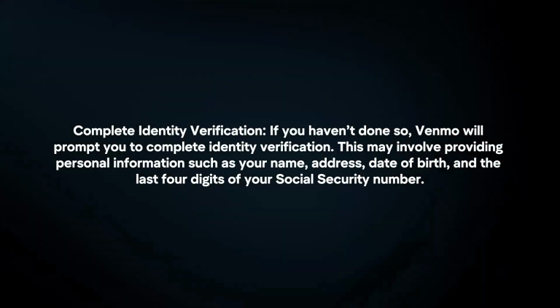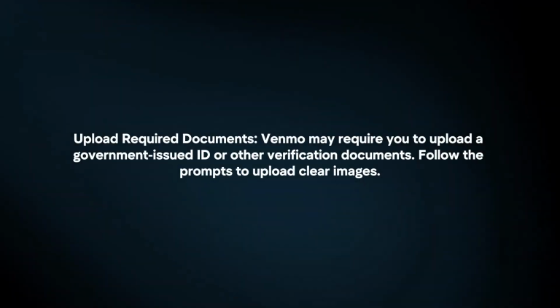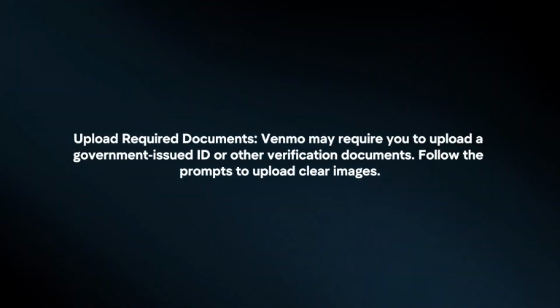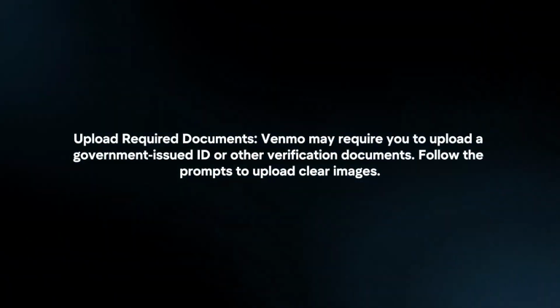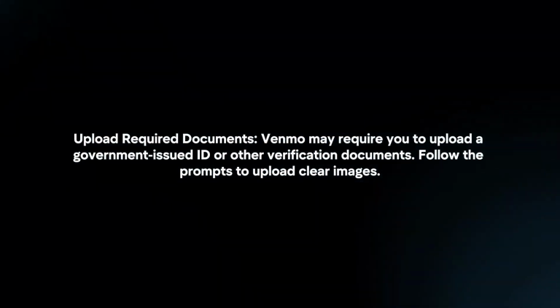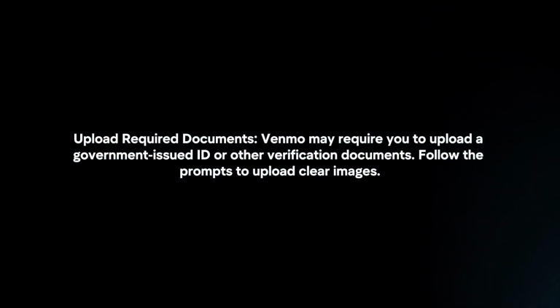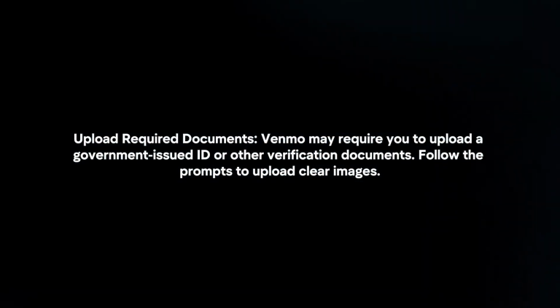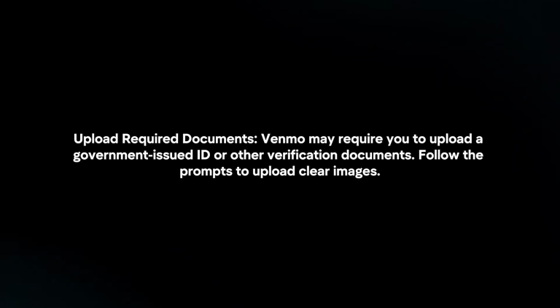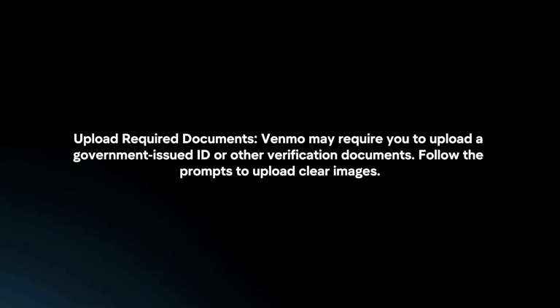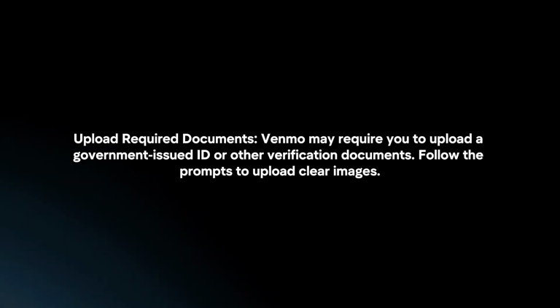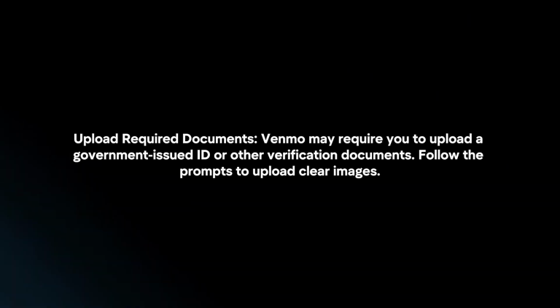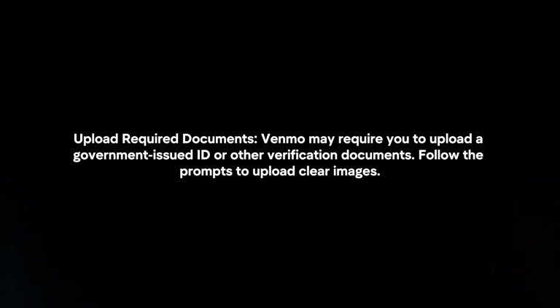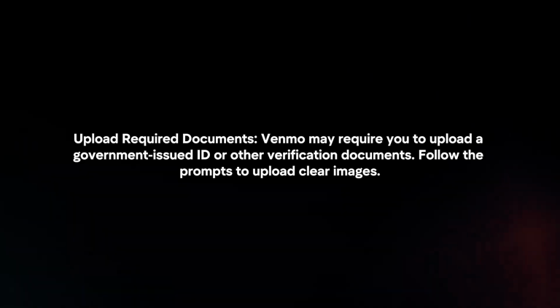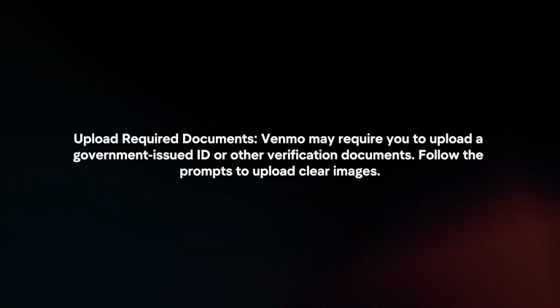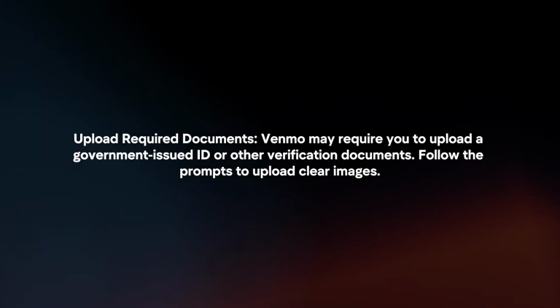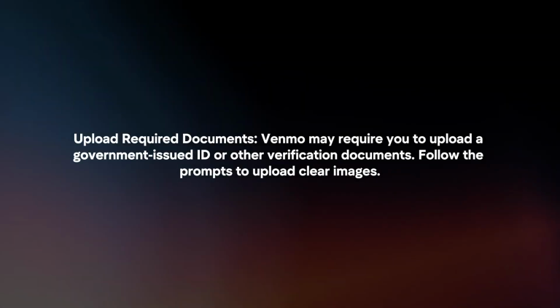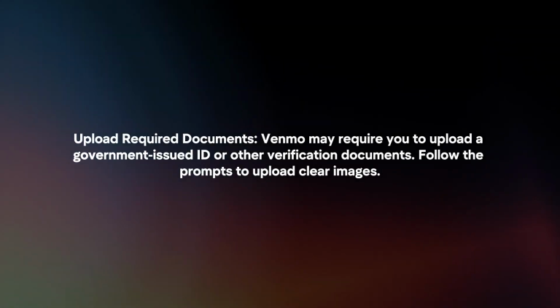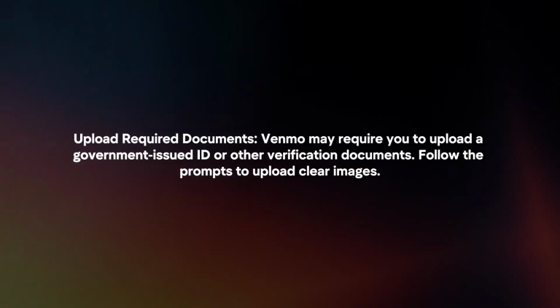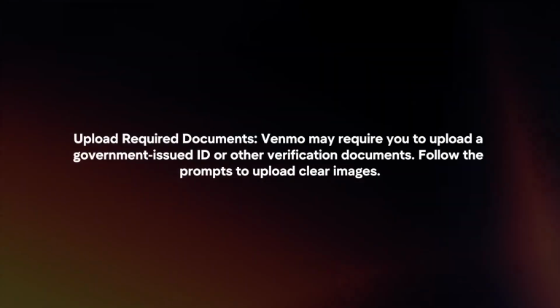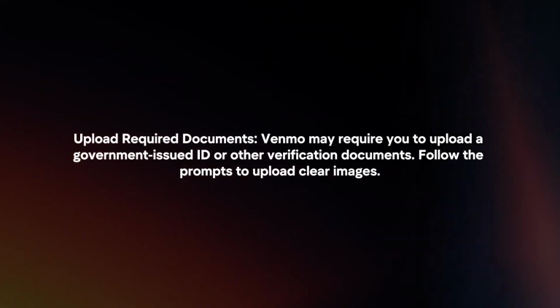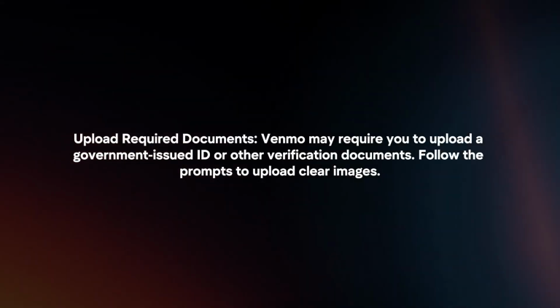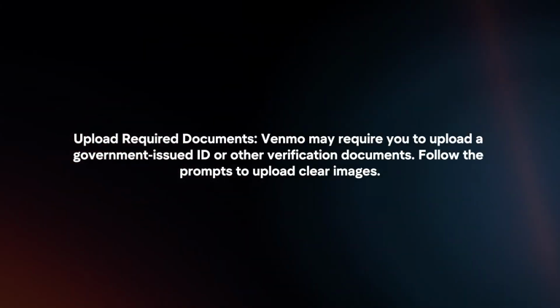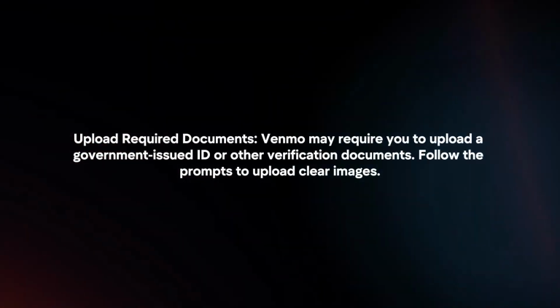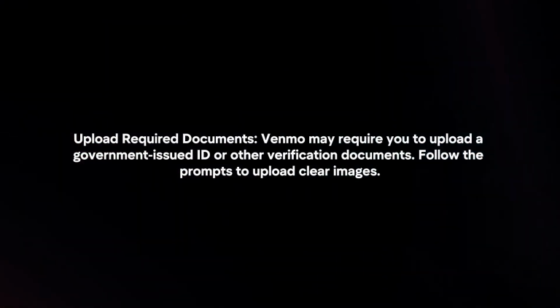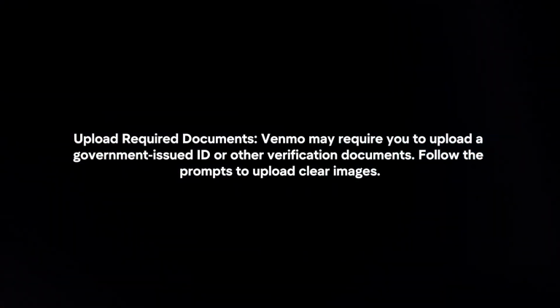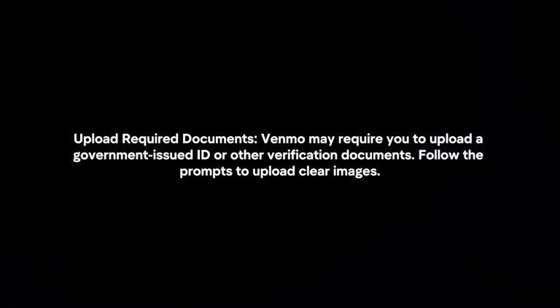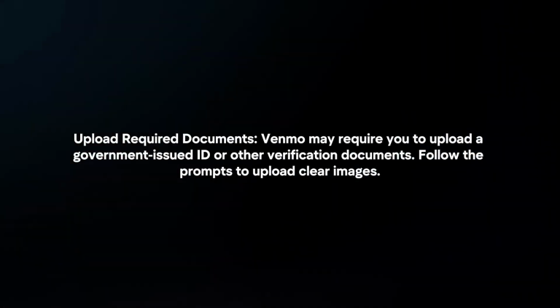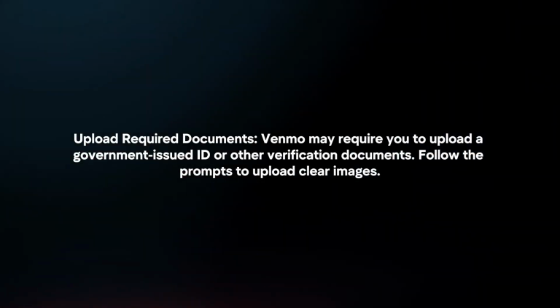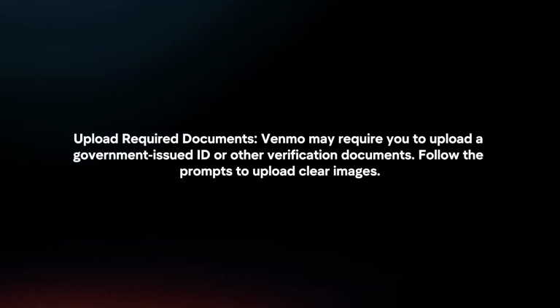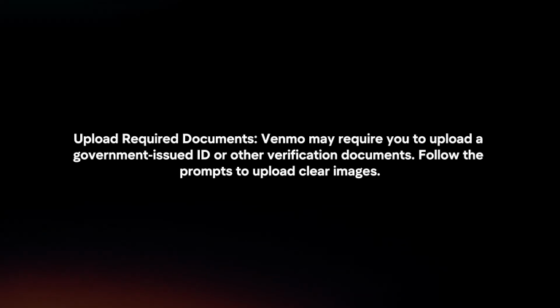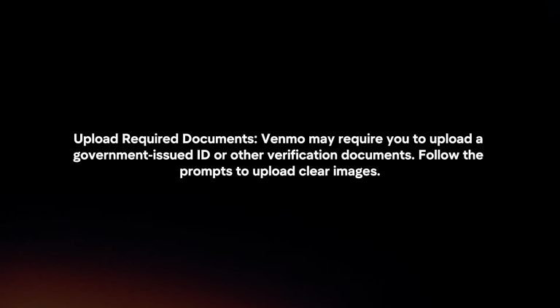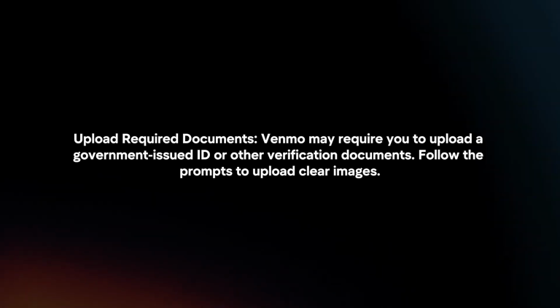Upload required documents. Venmo may require you to upload a government-issued ID or other verification documents. Follow the prompts to upload clear images.